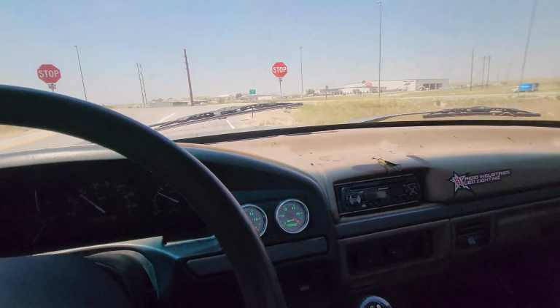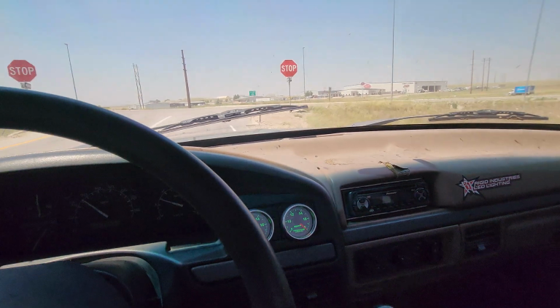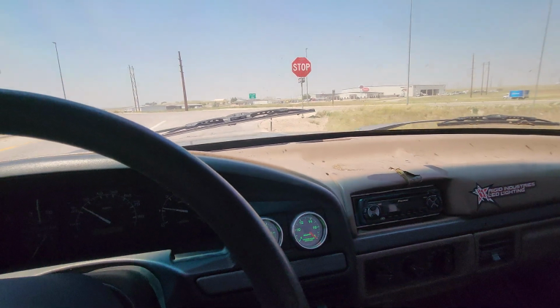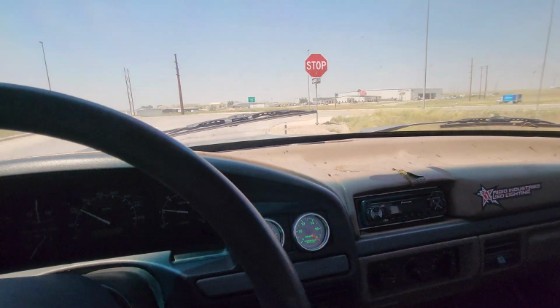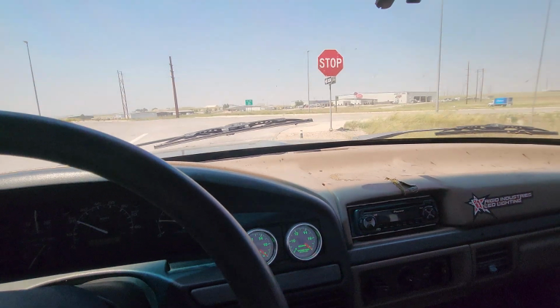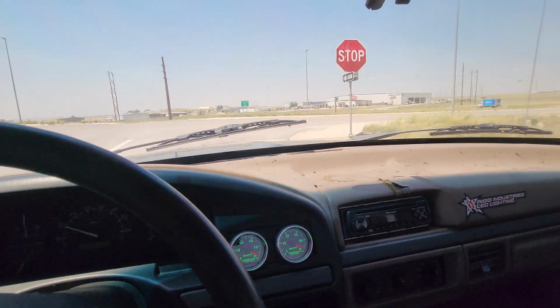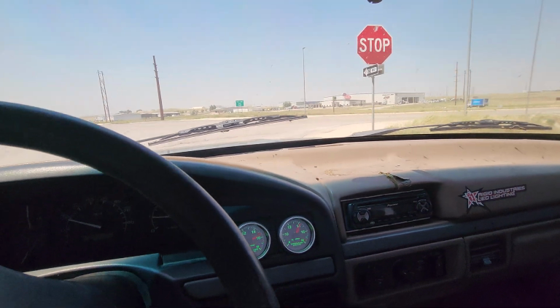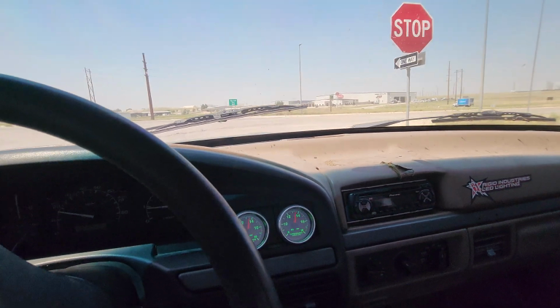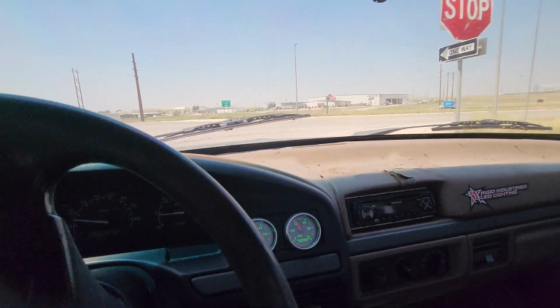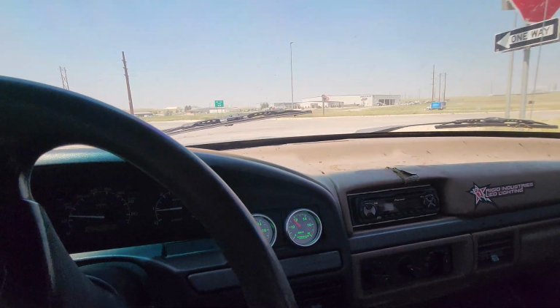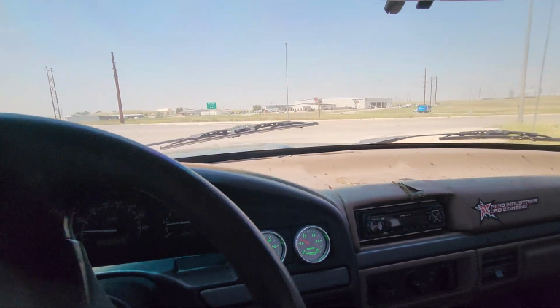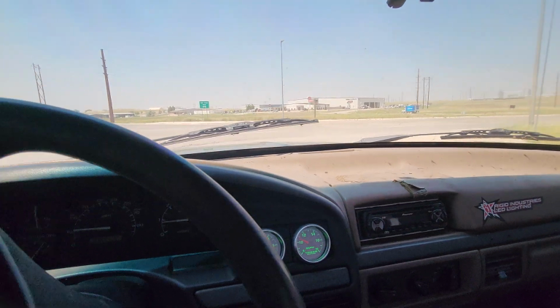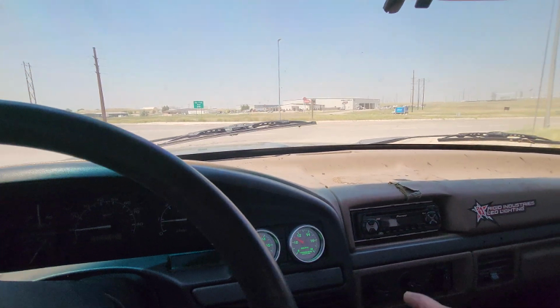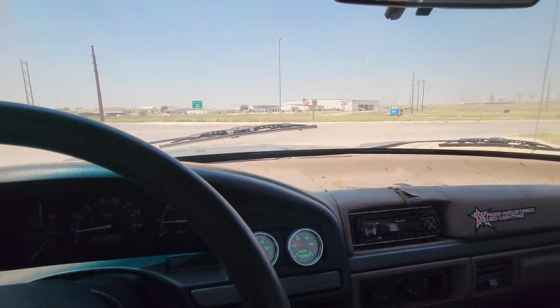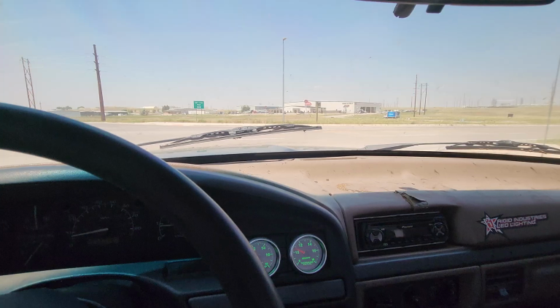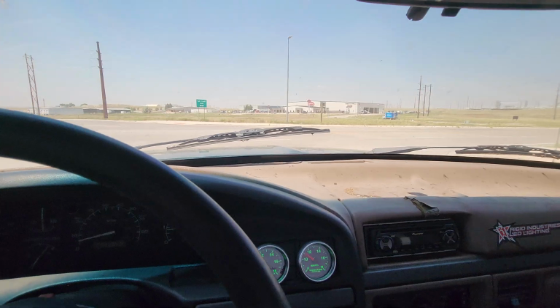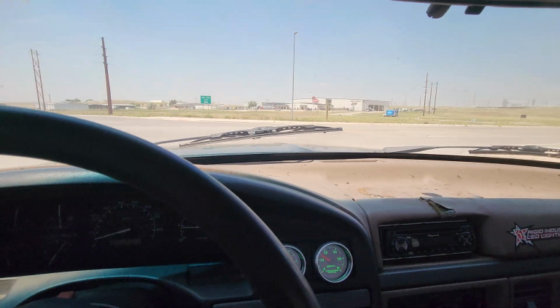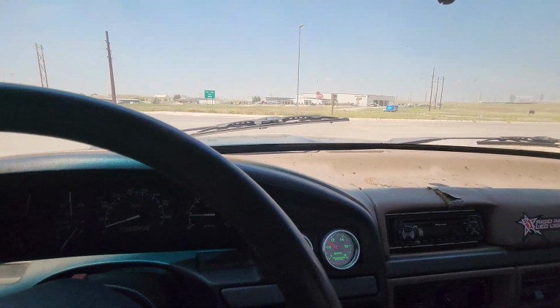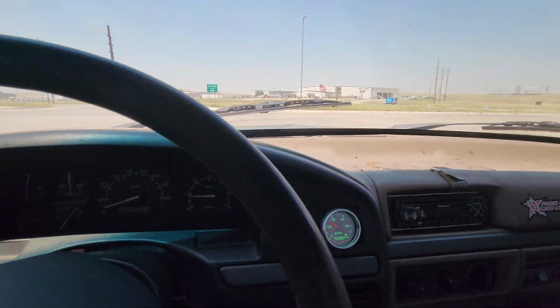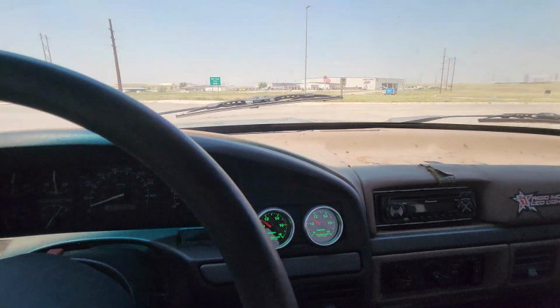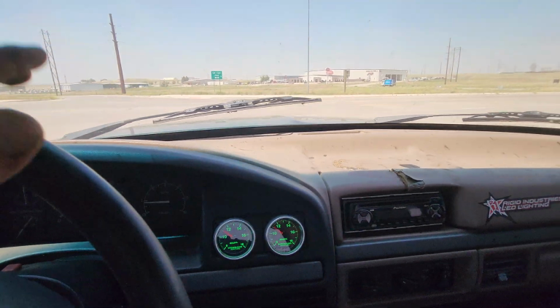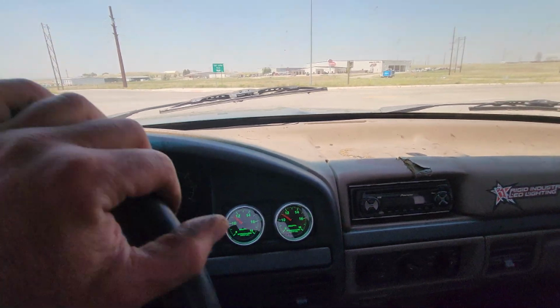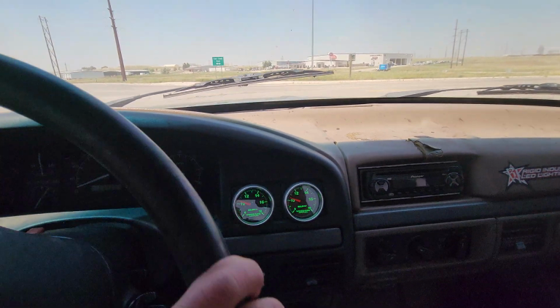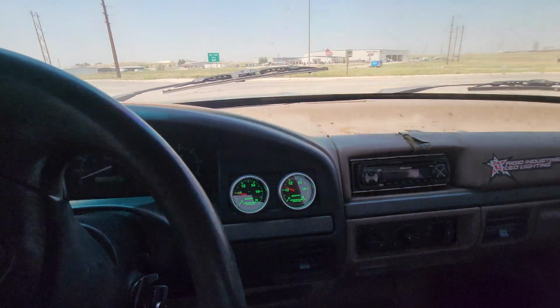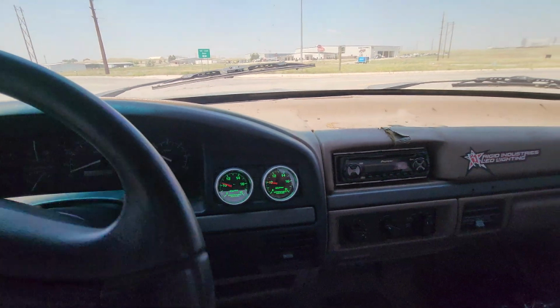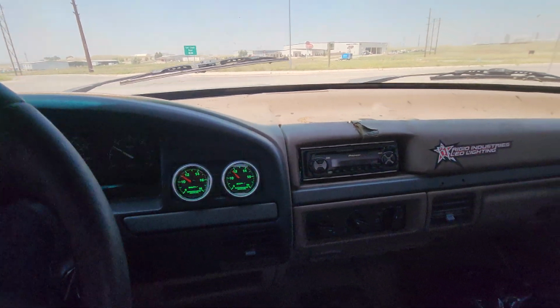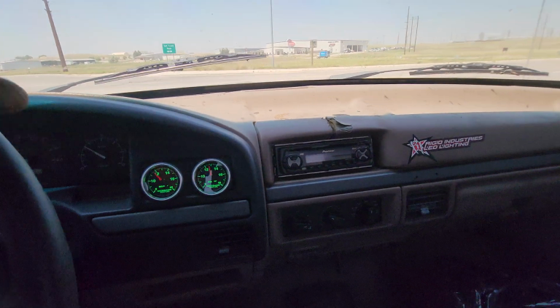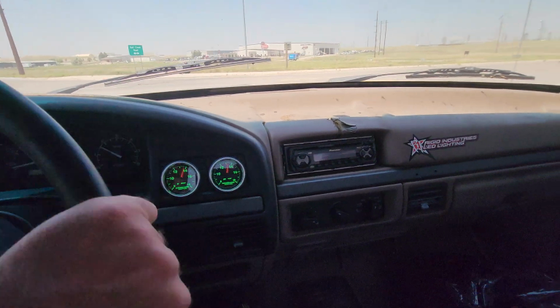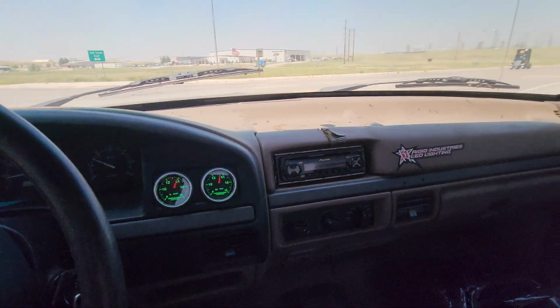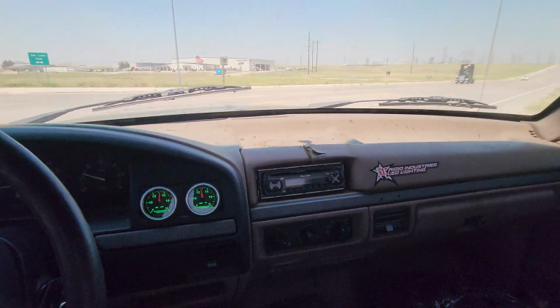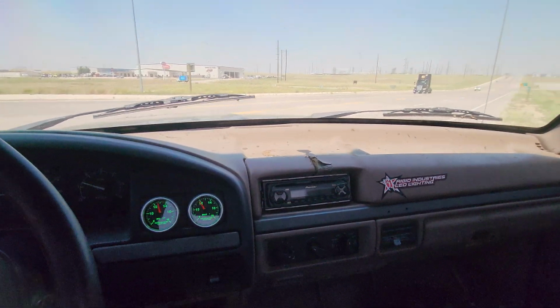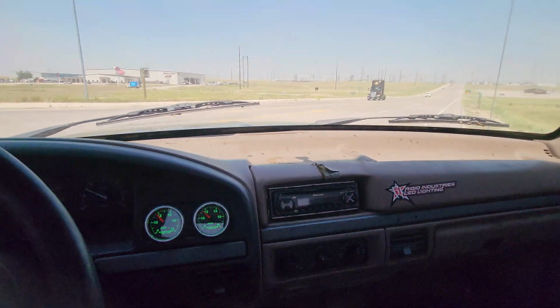The air curves are awesome. I know a lot of guys say you can't do a cam with speed density, but I prove it wrong all the time. This is our stage 3 cam.